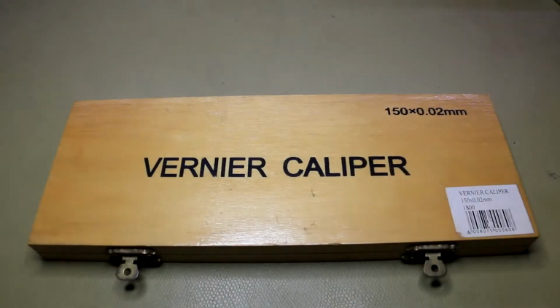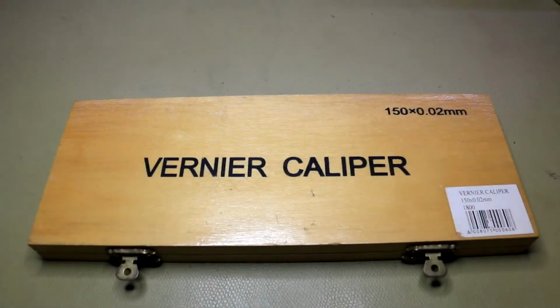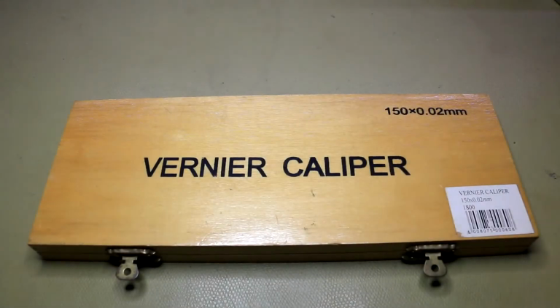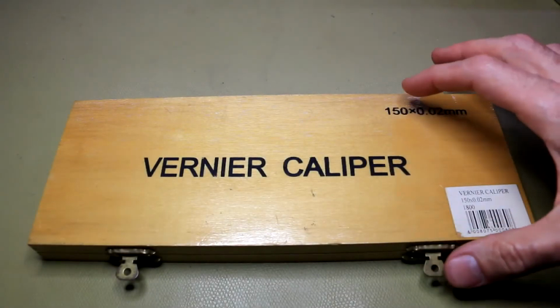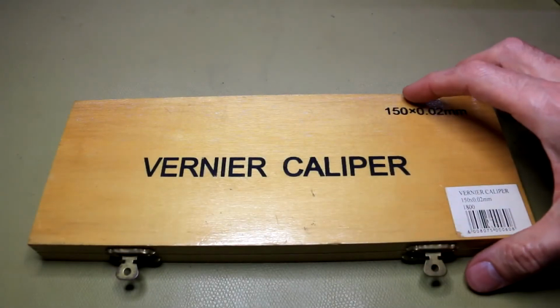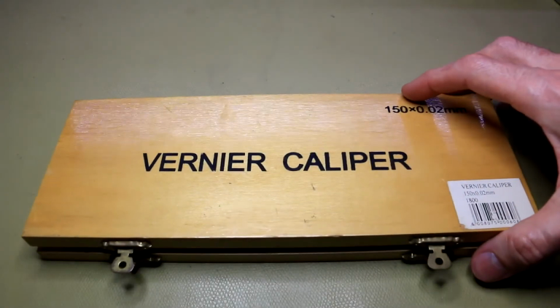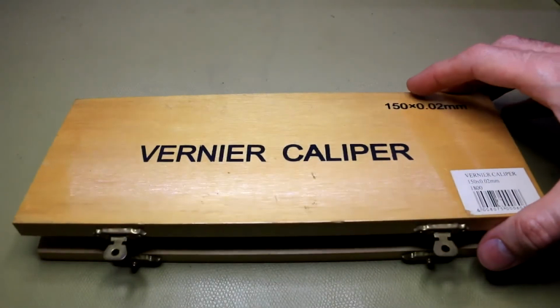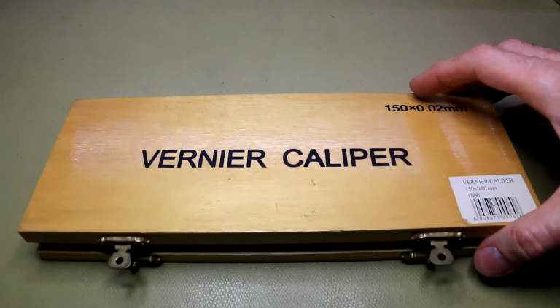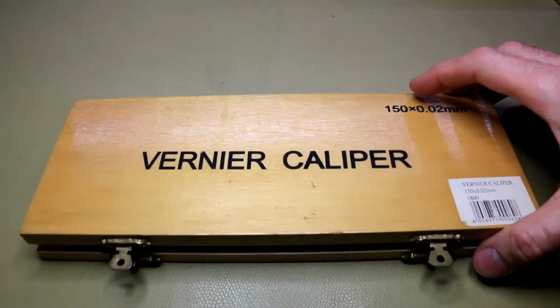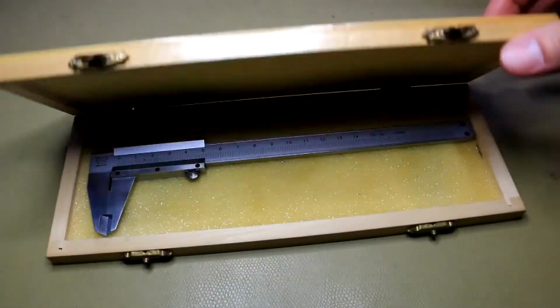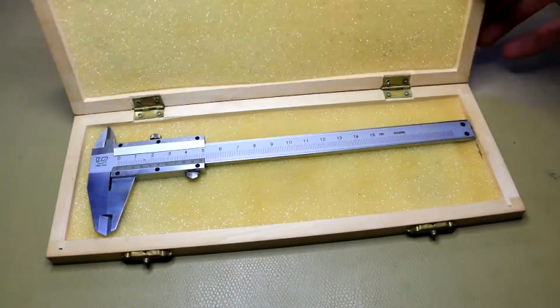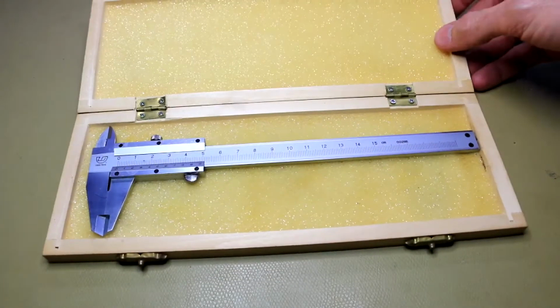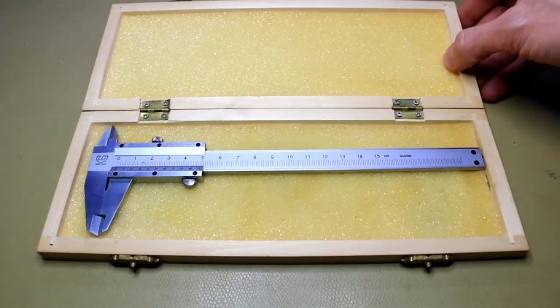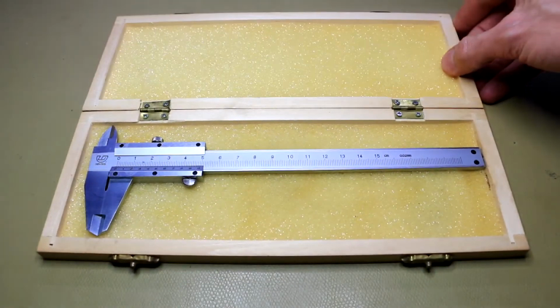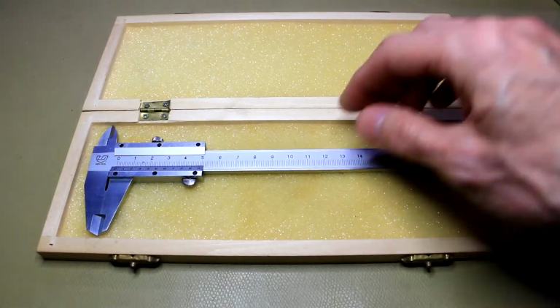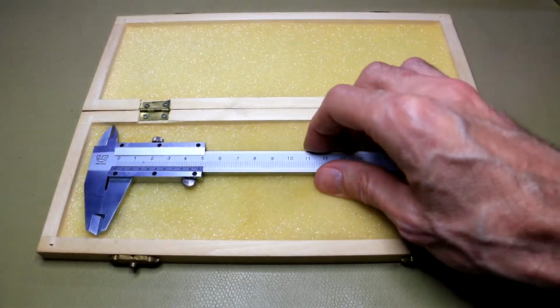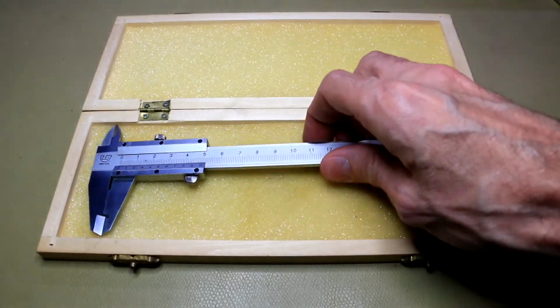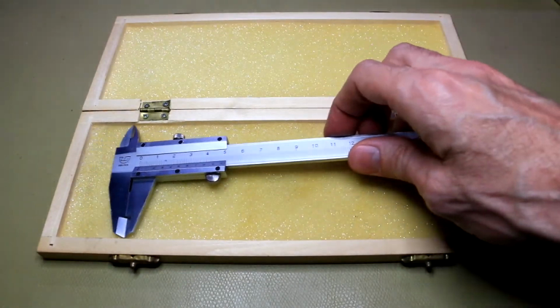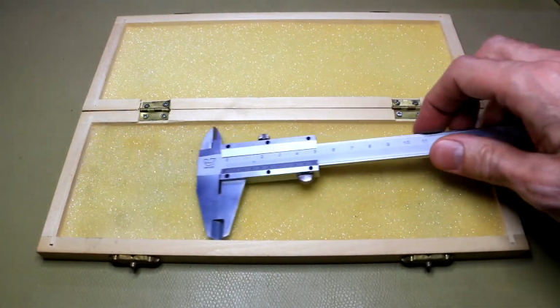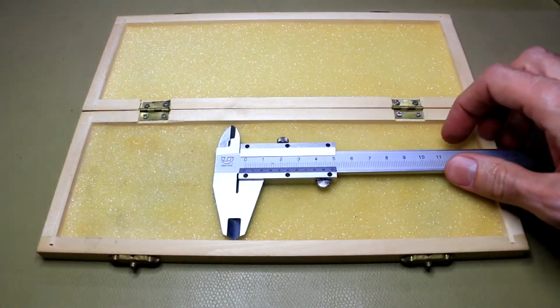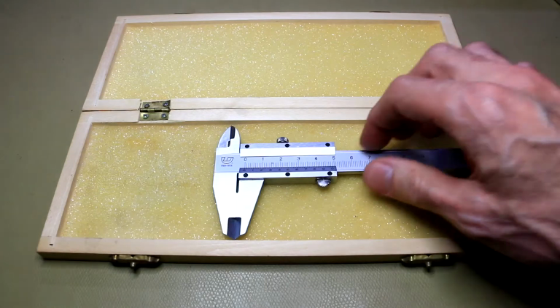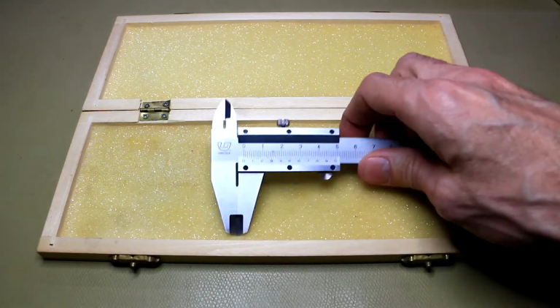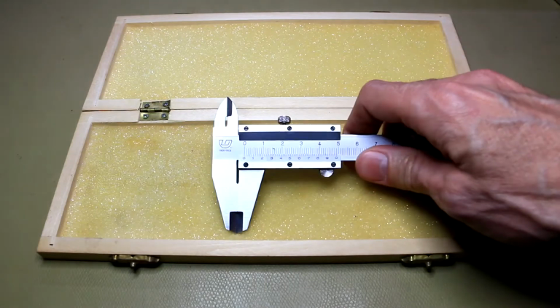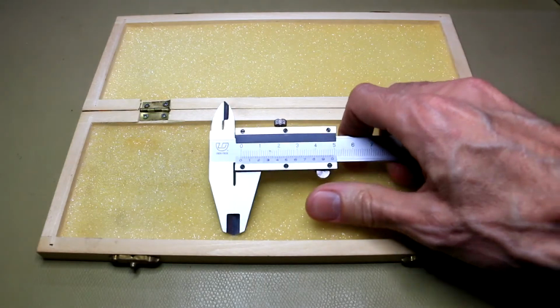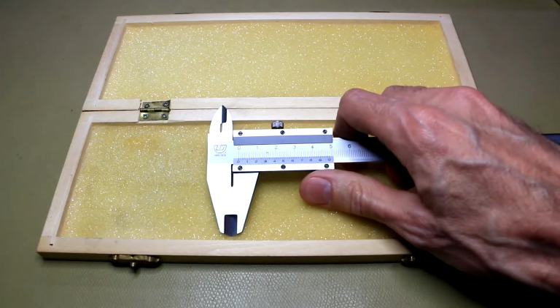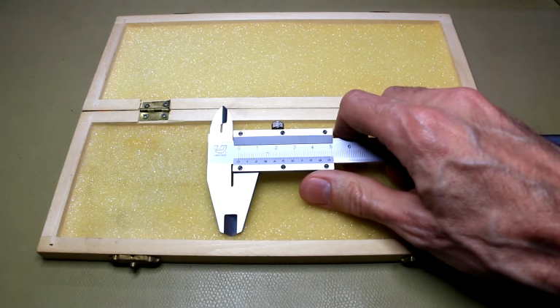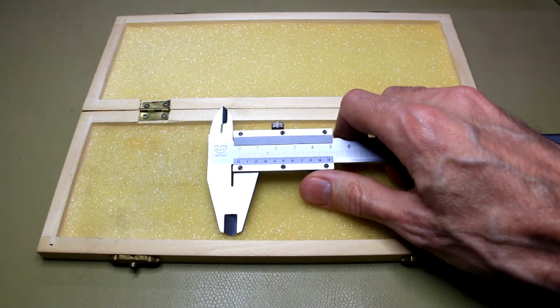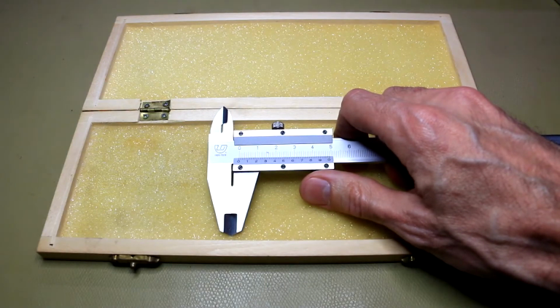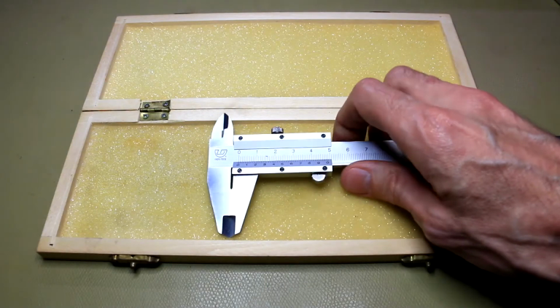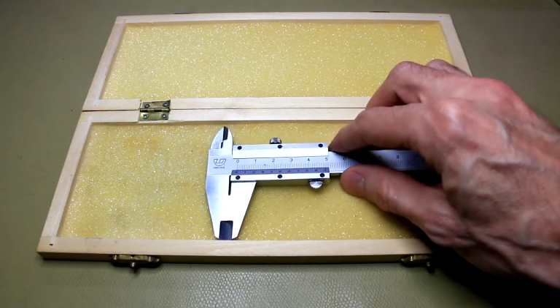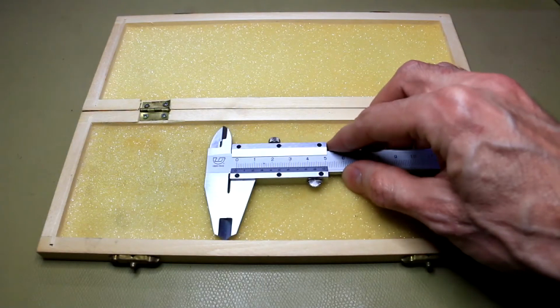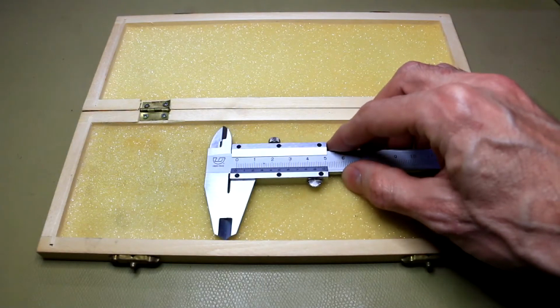For many years I've been using my trusty analog vernier caliper, but as time's gone on it's just become increasingly more difficult to read these tiny tiny values, so I decided it's probably time to go digital.